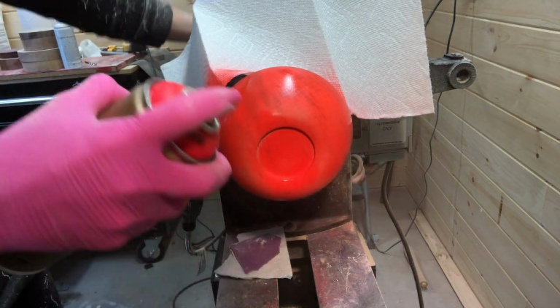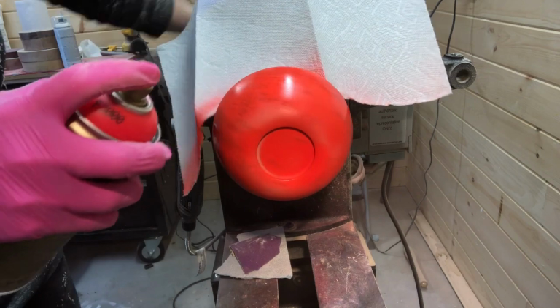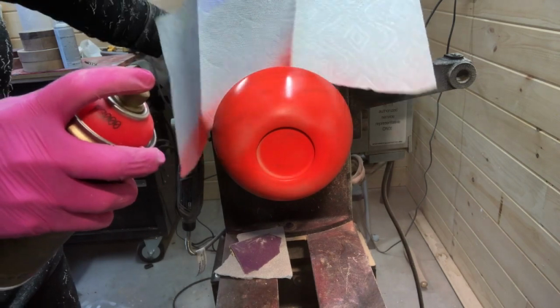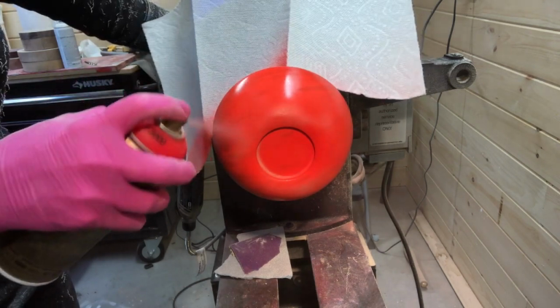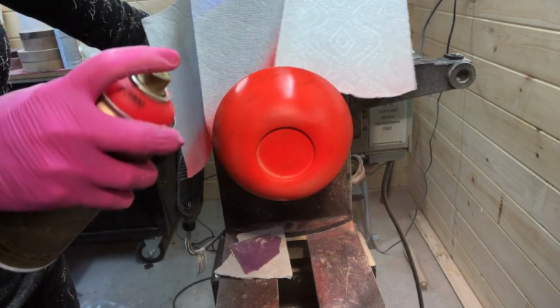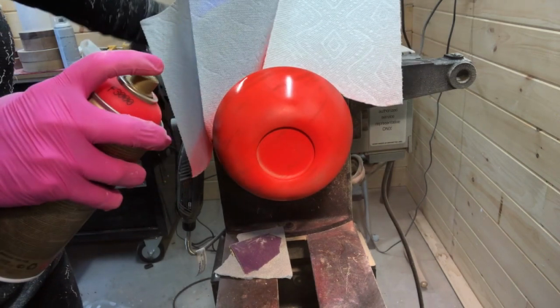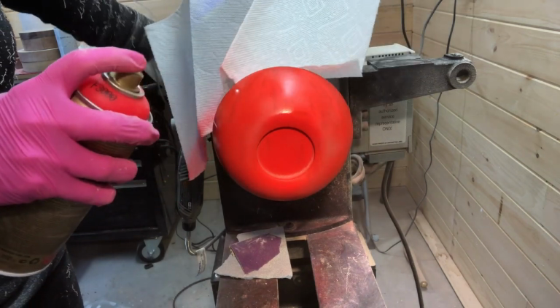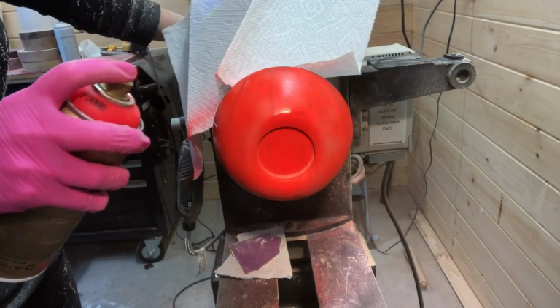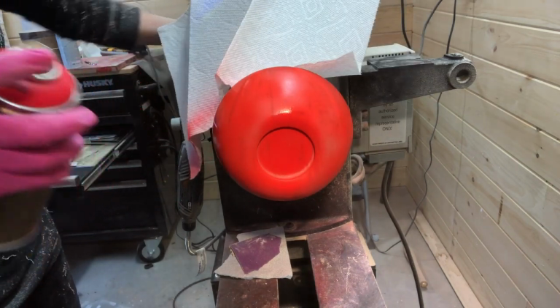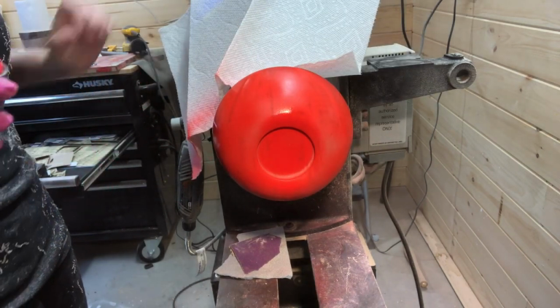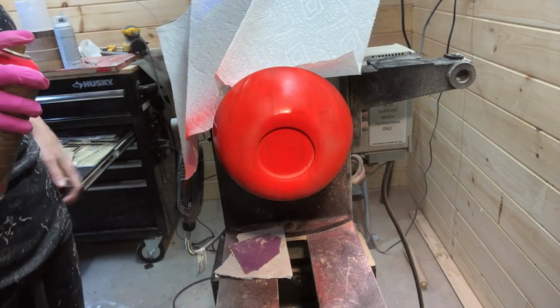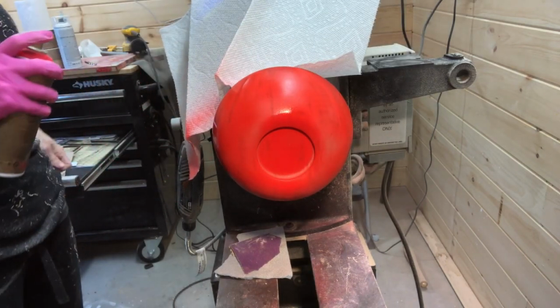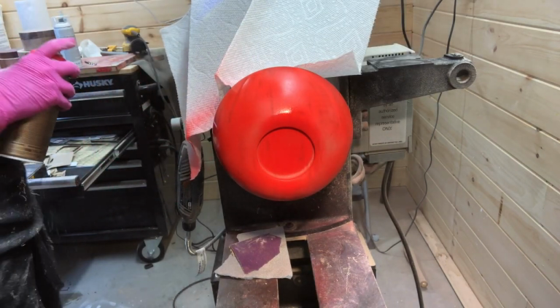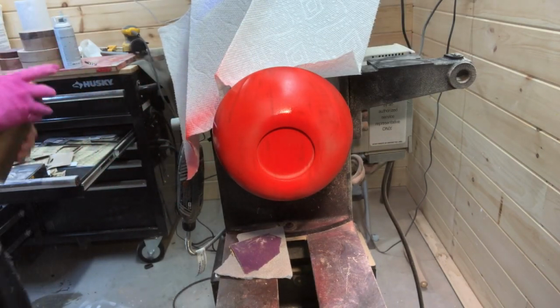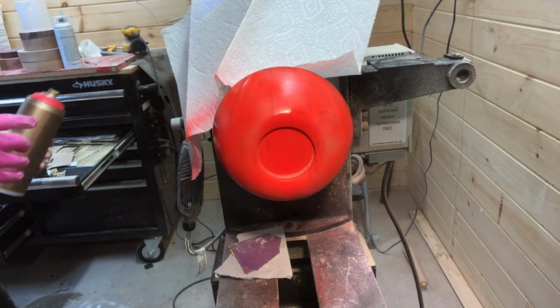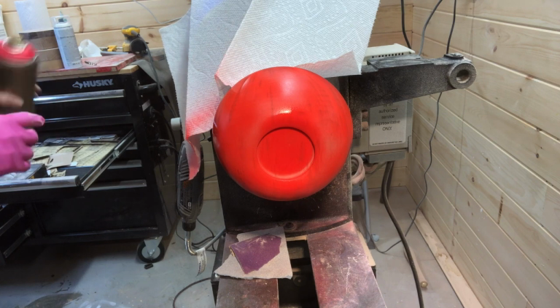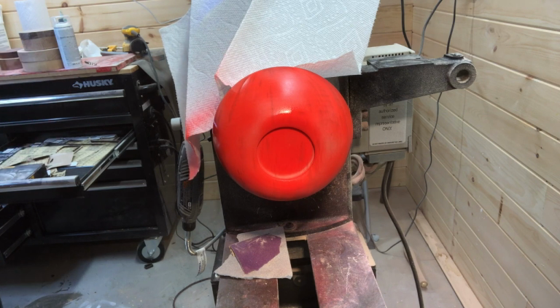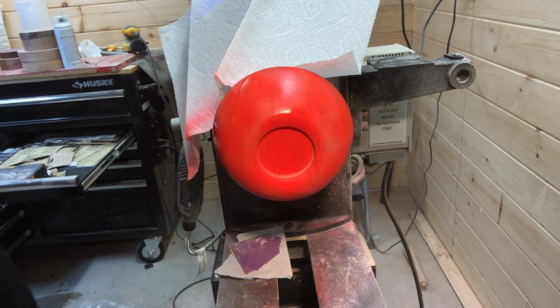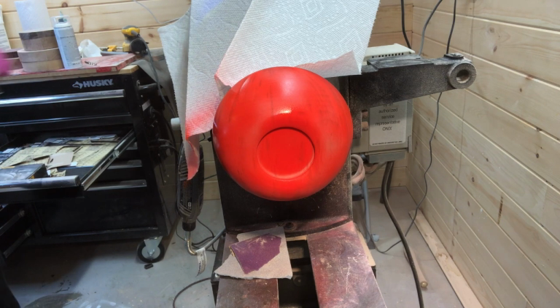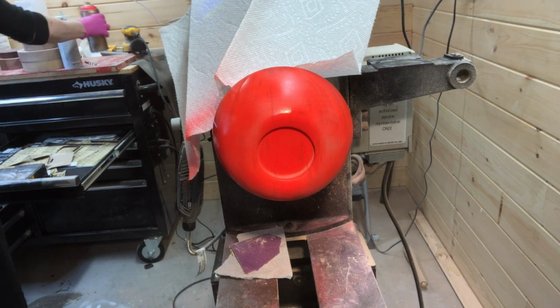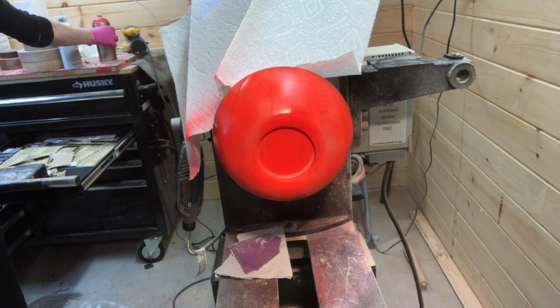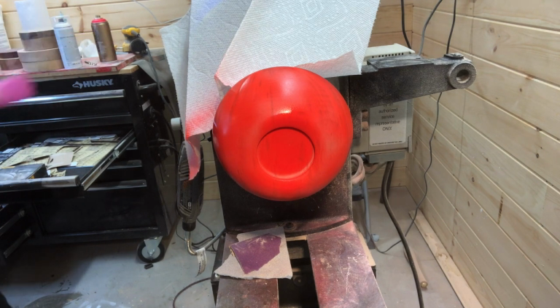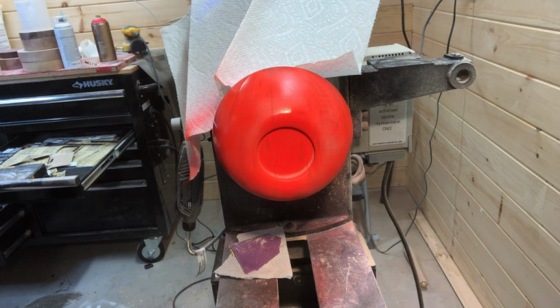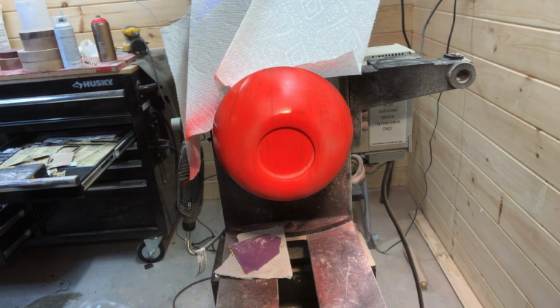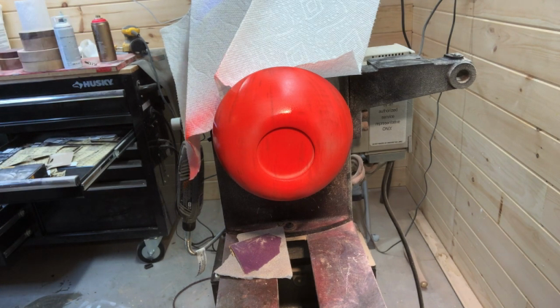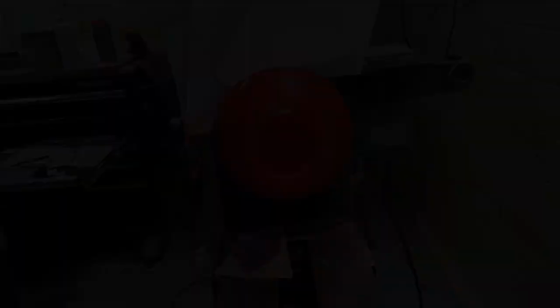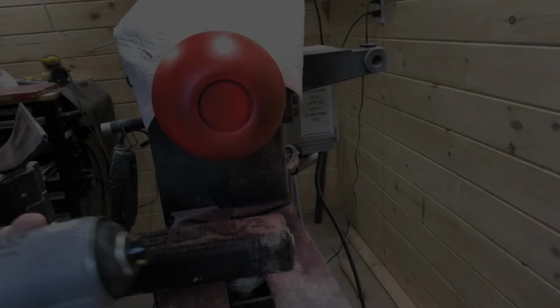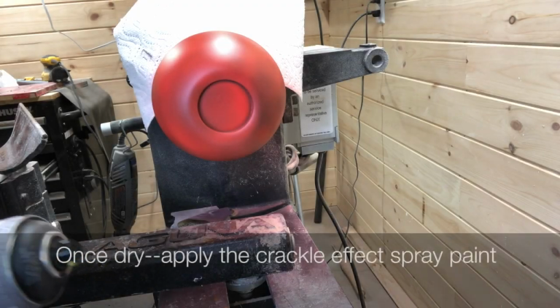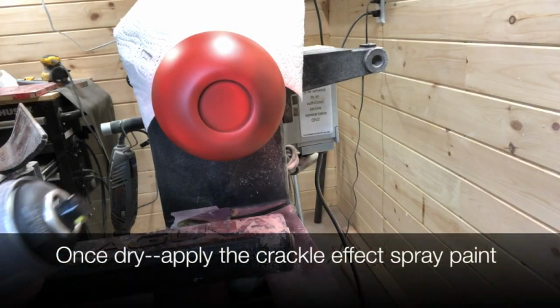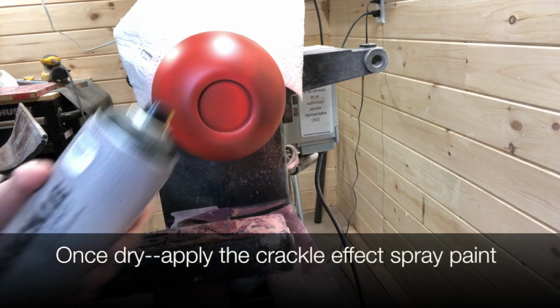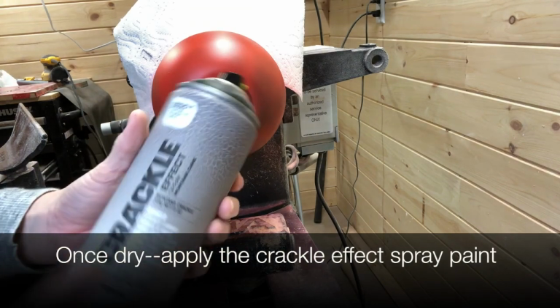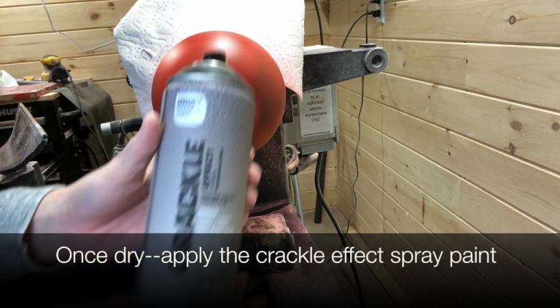So here I'm finishing the base coat of the red. I do use the Montana line for the base coat but you don't have to — you can use any brand of spray paint or other paint.